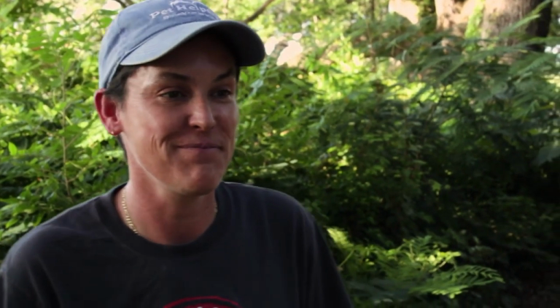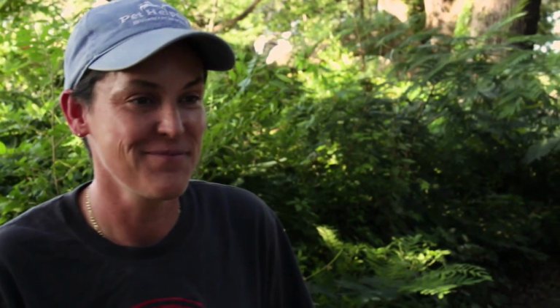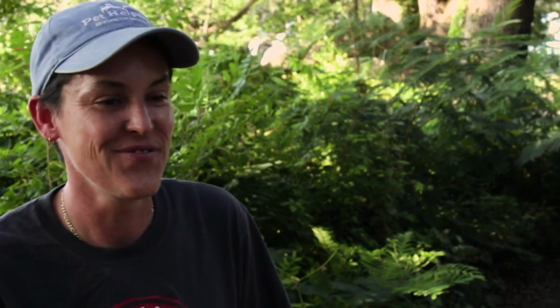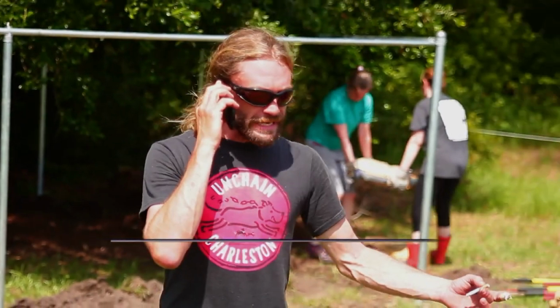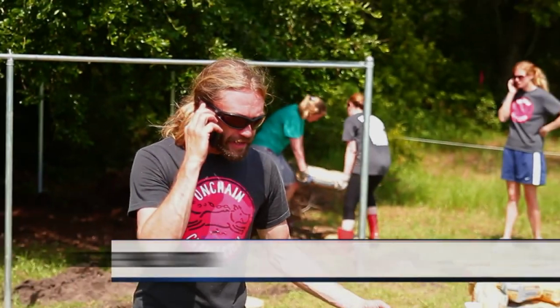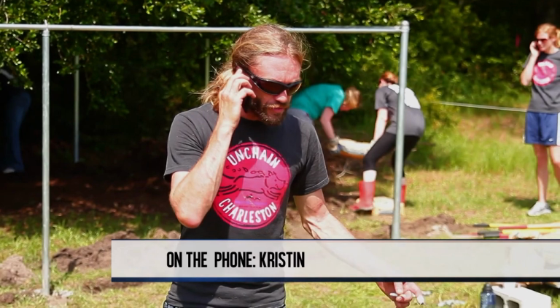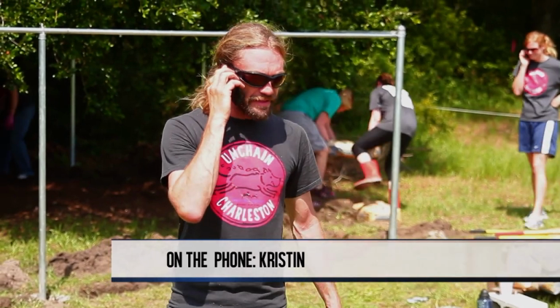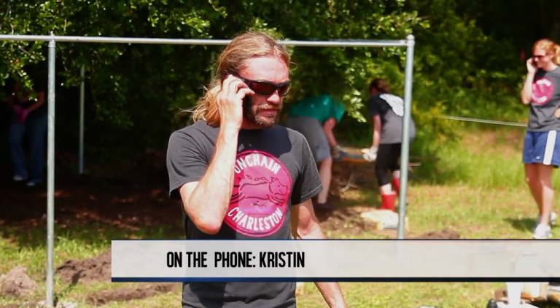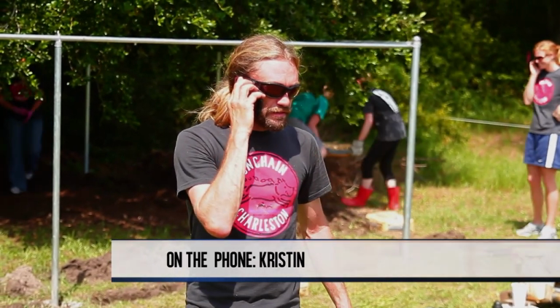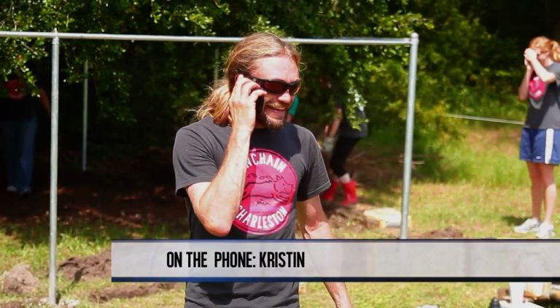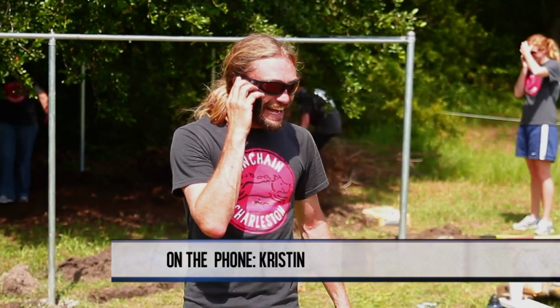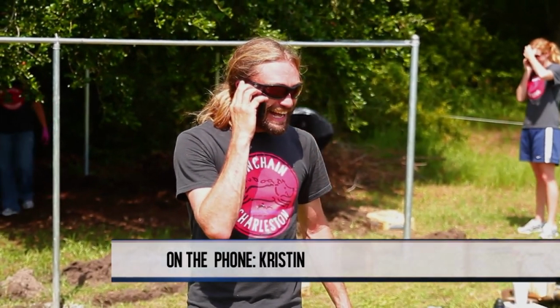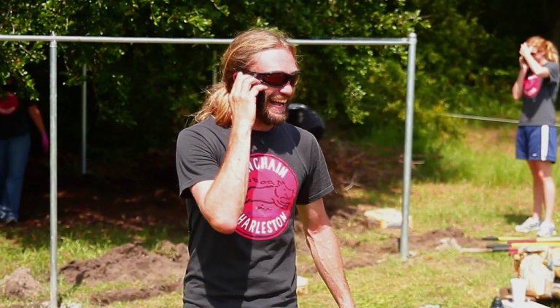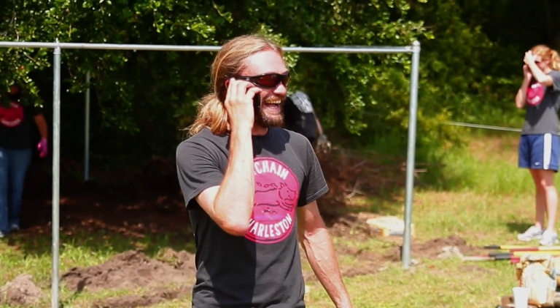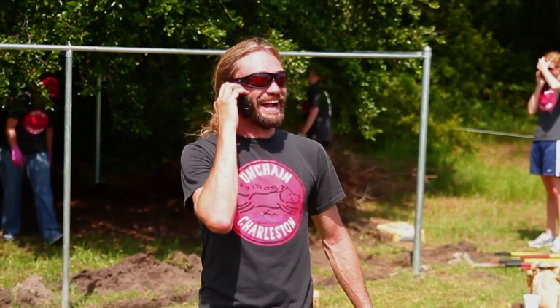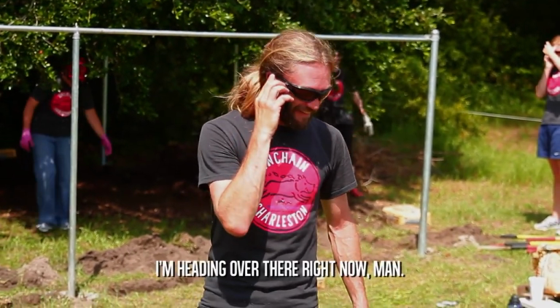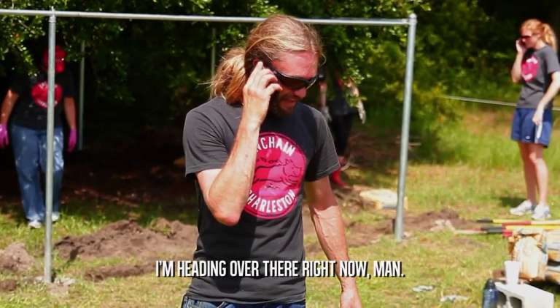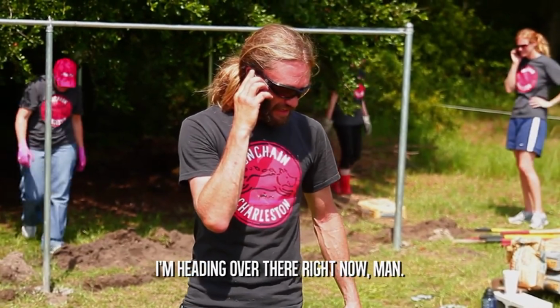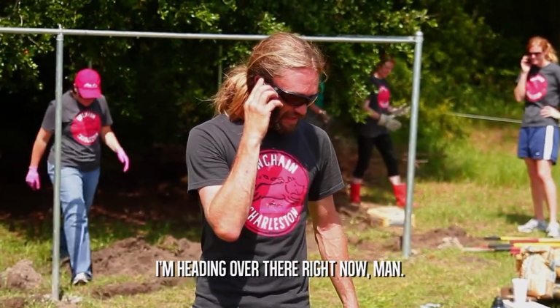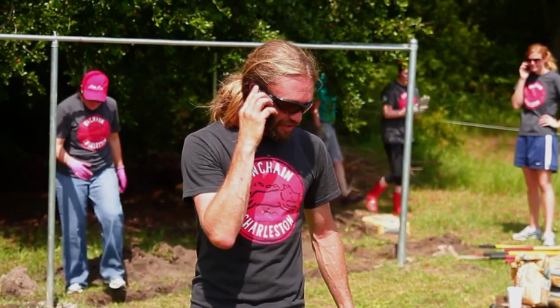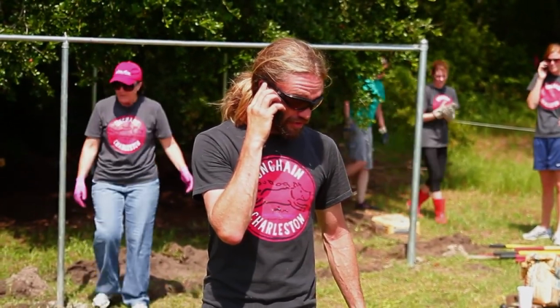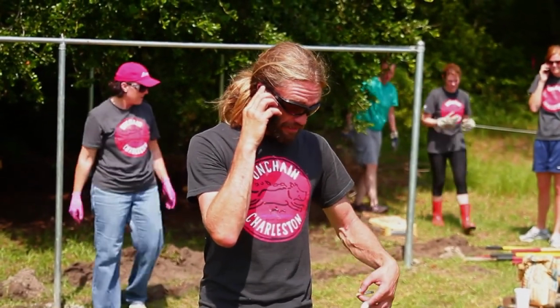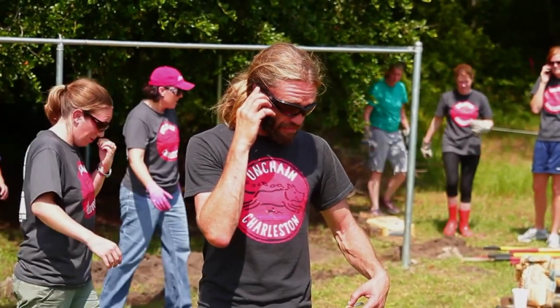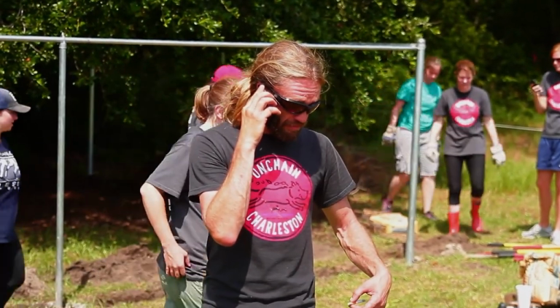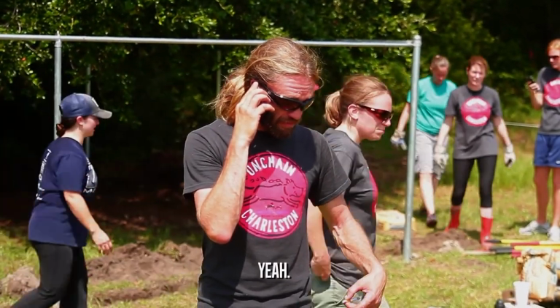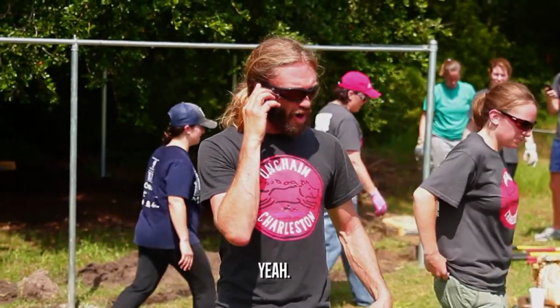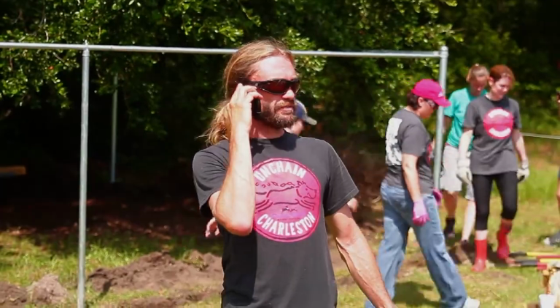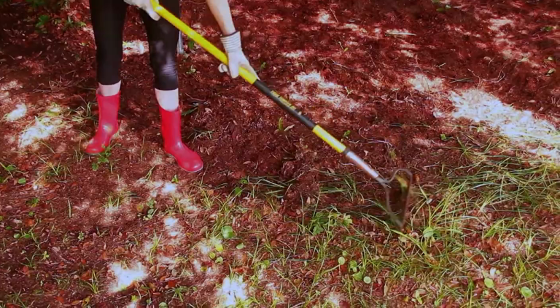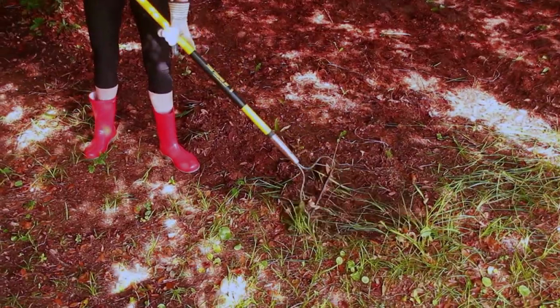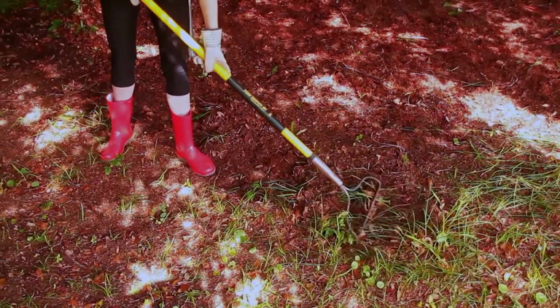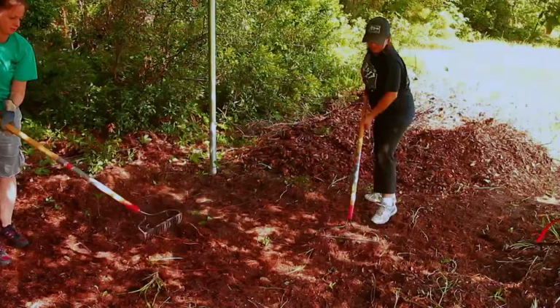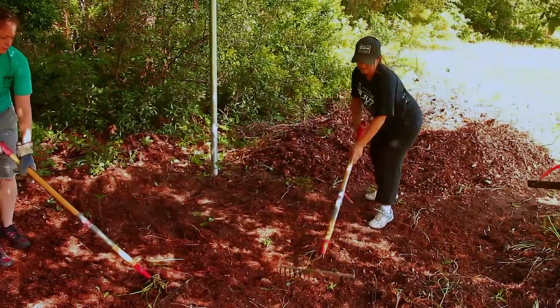Where are you? You need to come here — we need you here, not there. You're coming out here right now? Yeah. Awesome. Hey, Kristen's on the way!